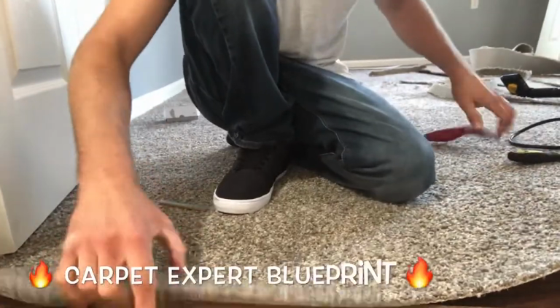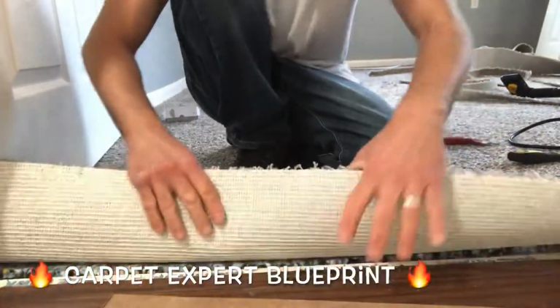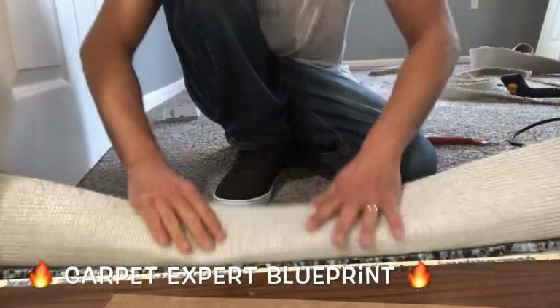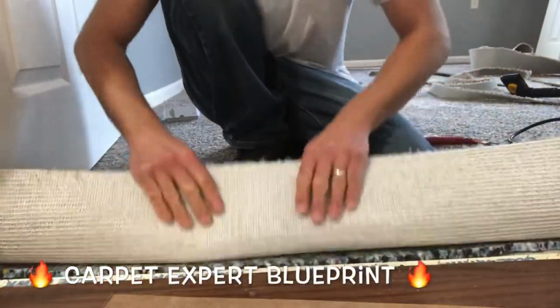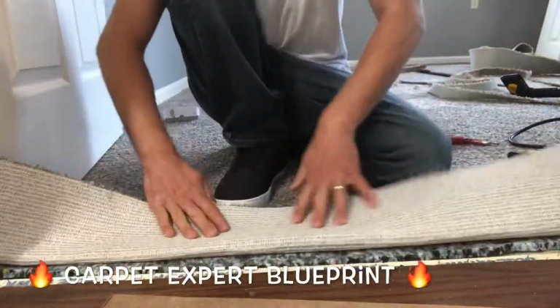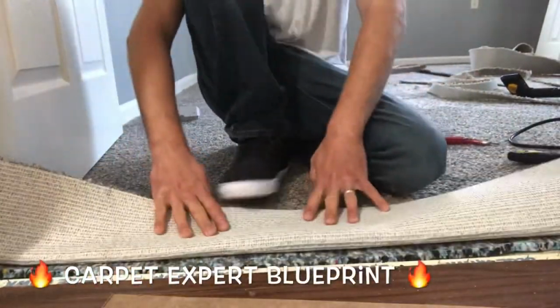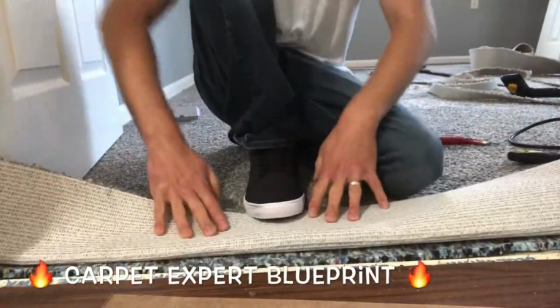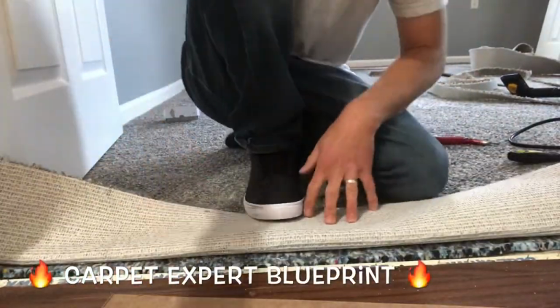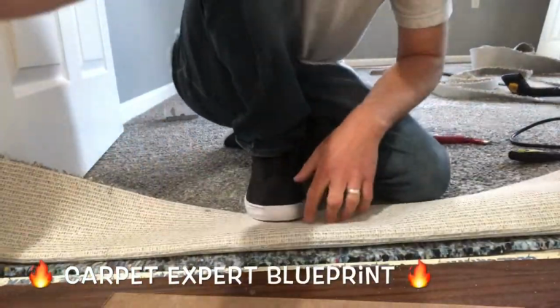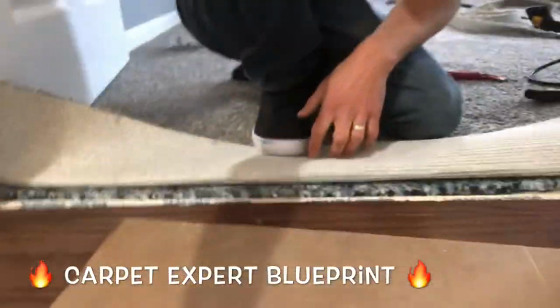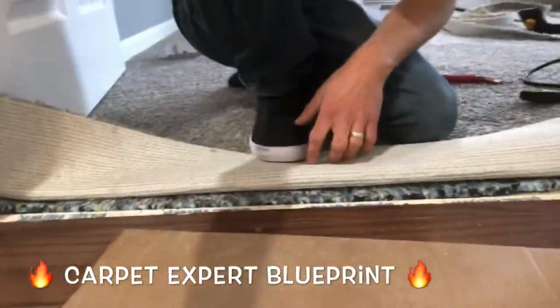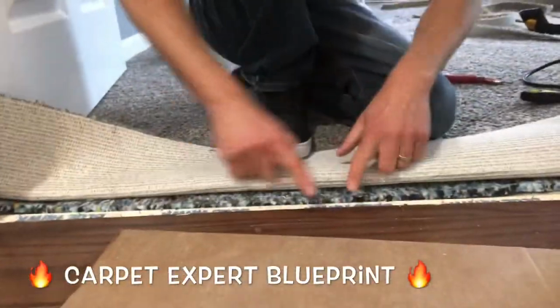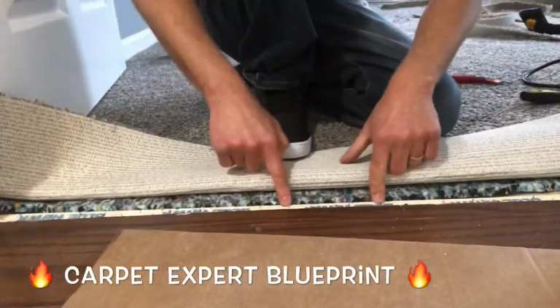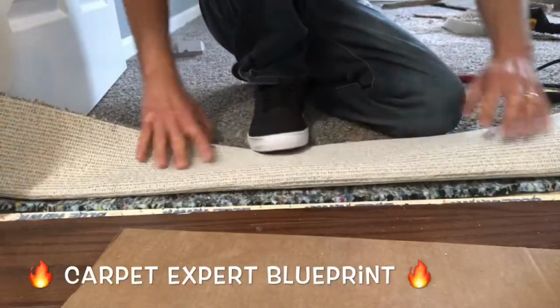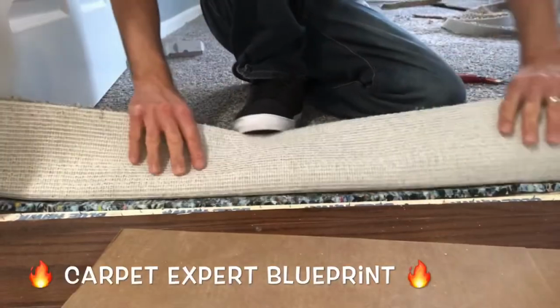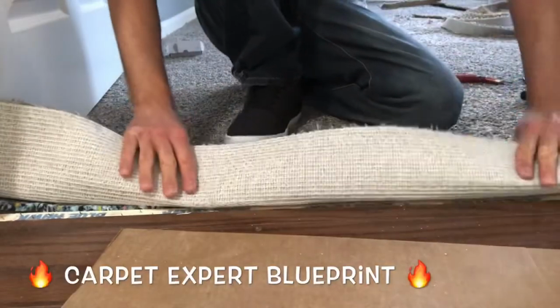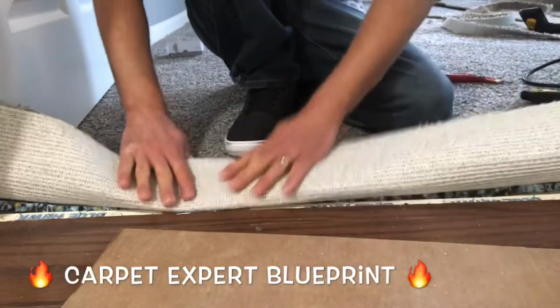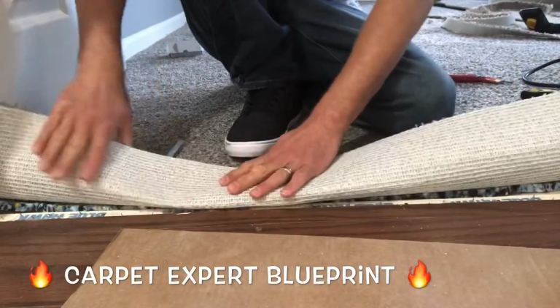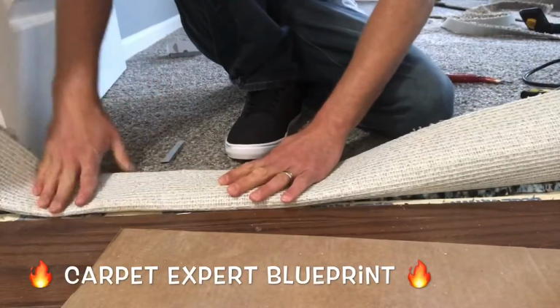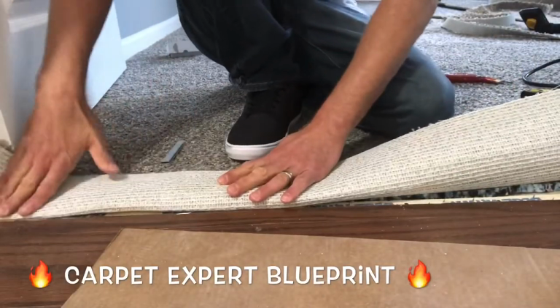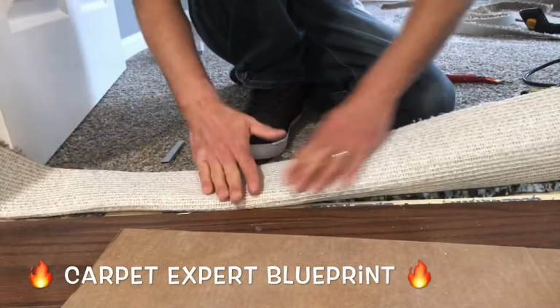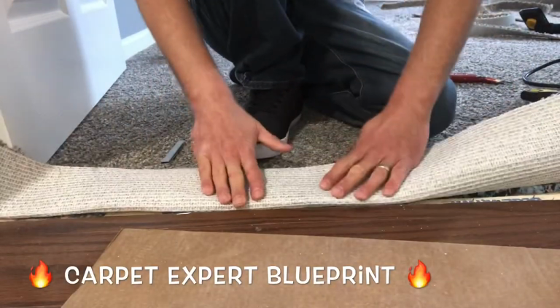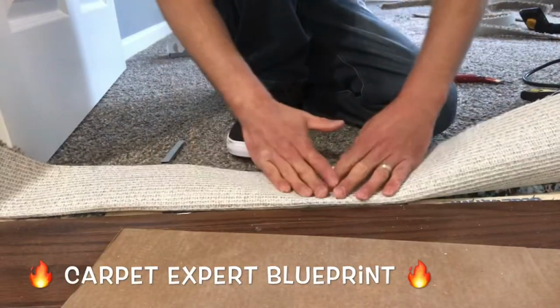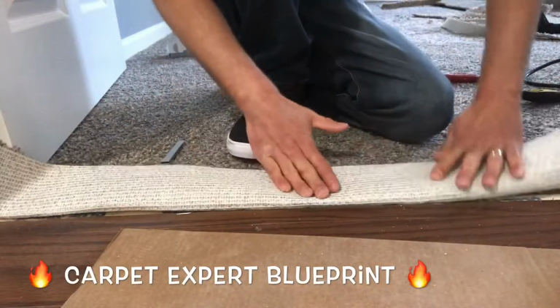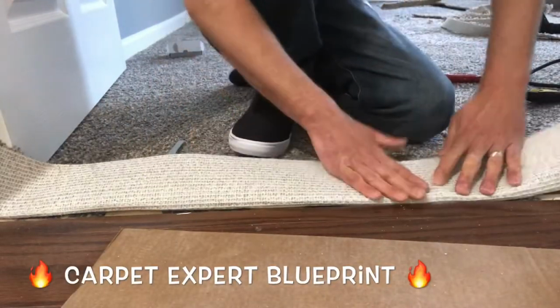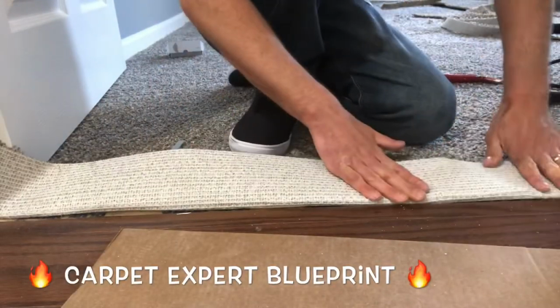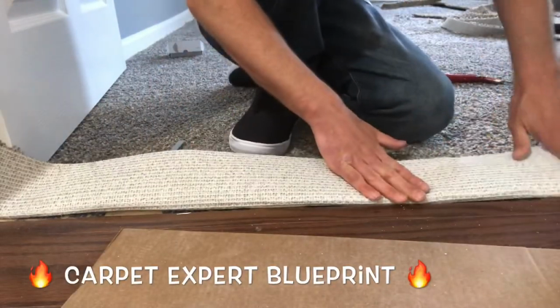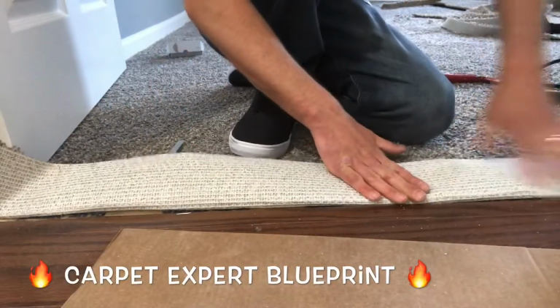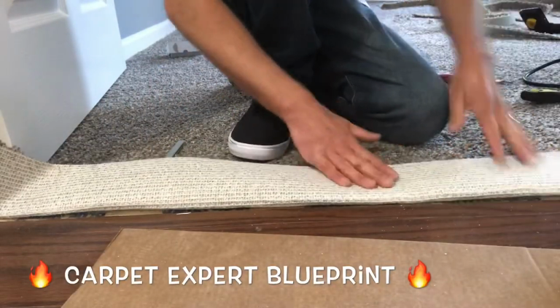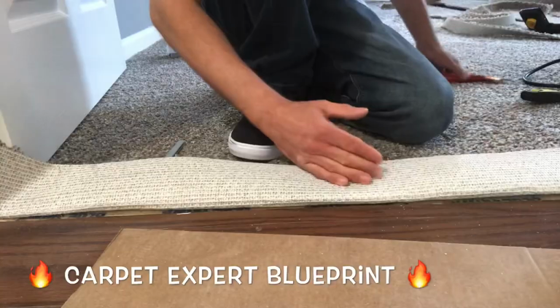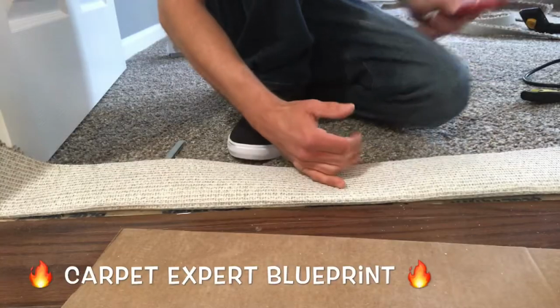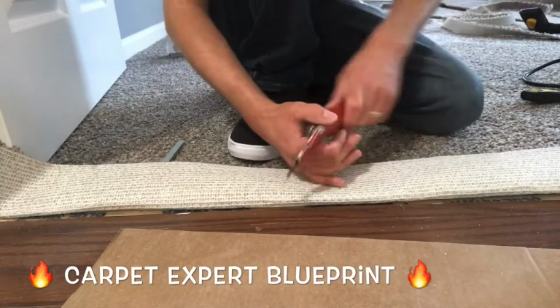What's good everybody? Michael Alder here from CarpetExpertBlueprint.com and in this video I'm going to share with you two different strategies on how to transition carpet to laminate flooring without a reducer.